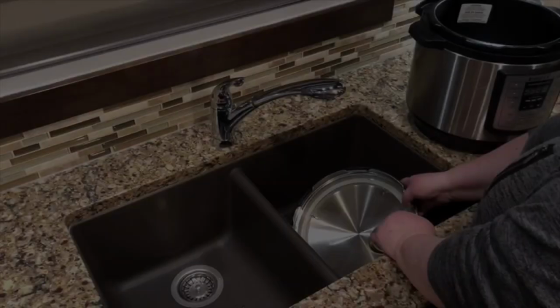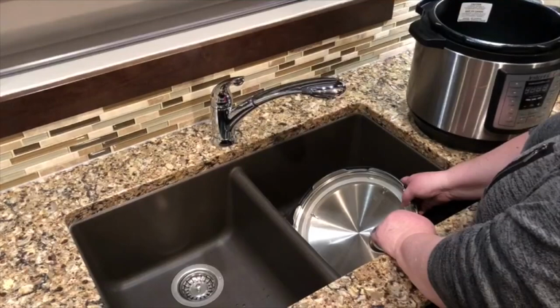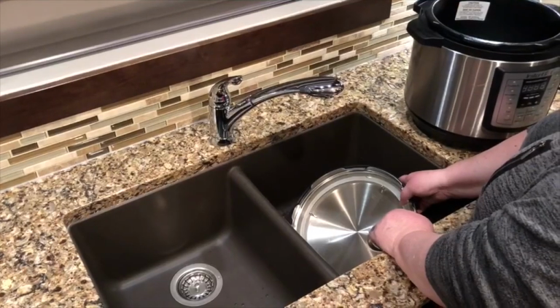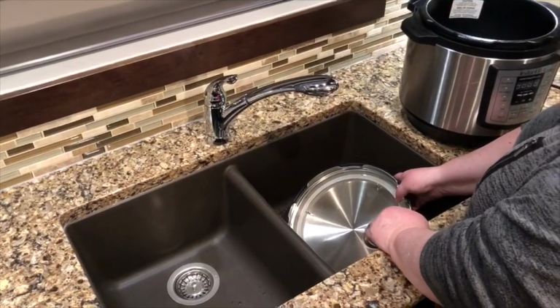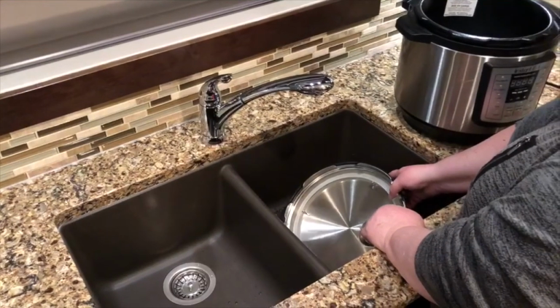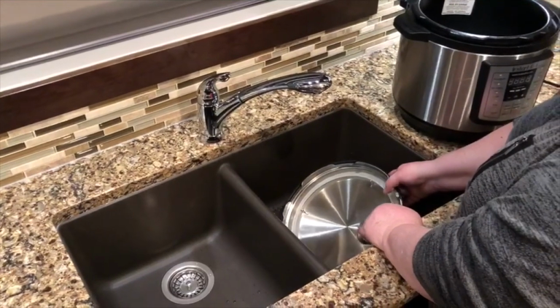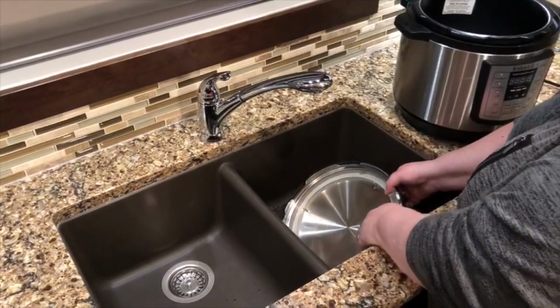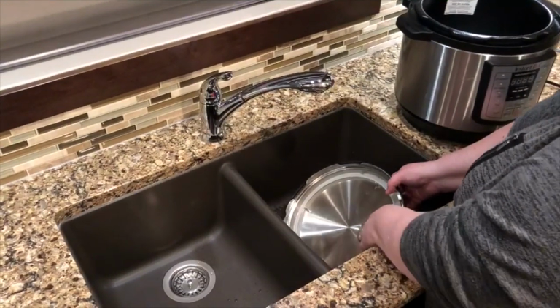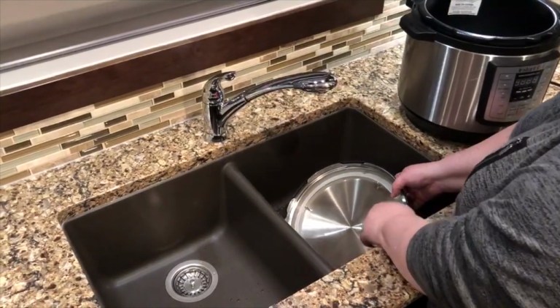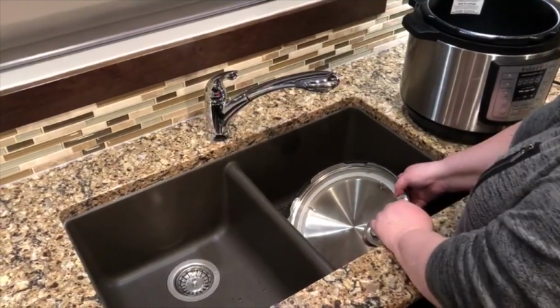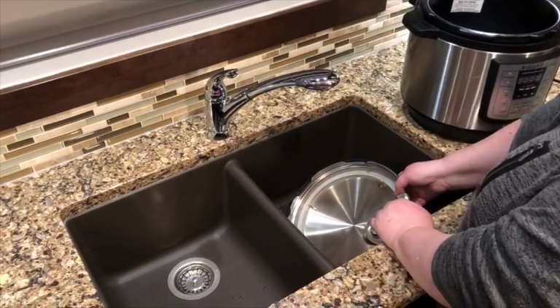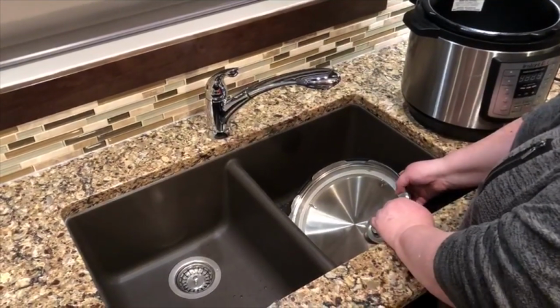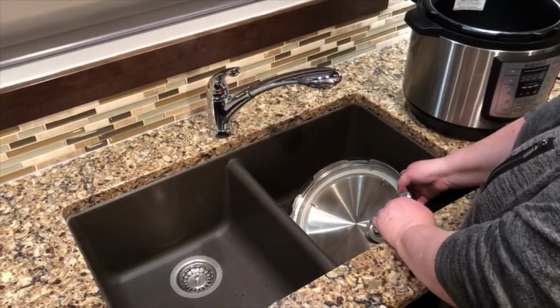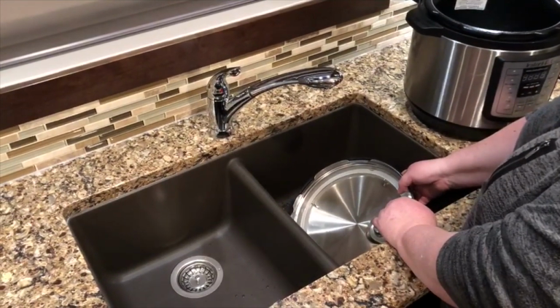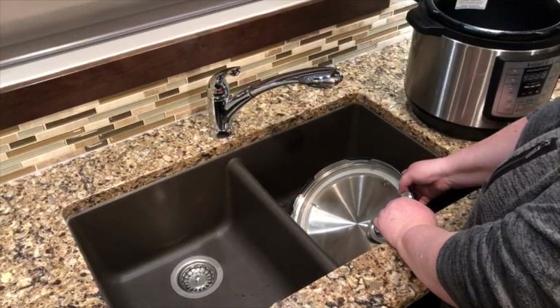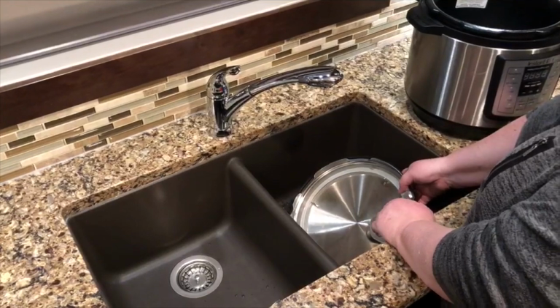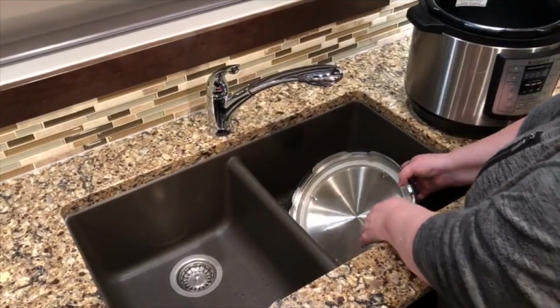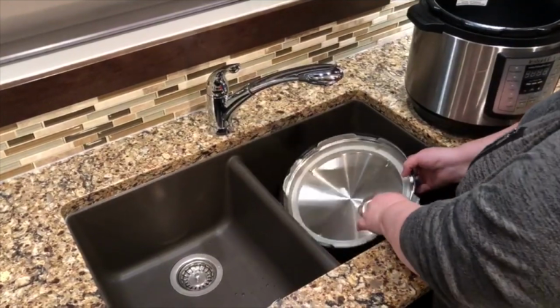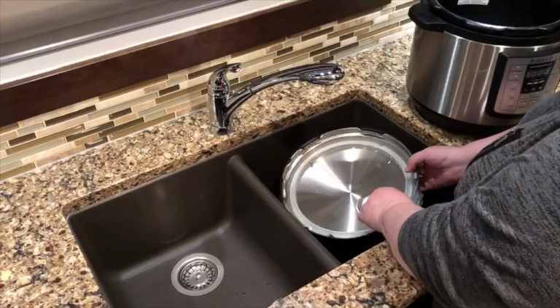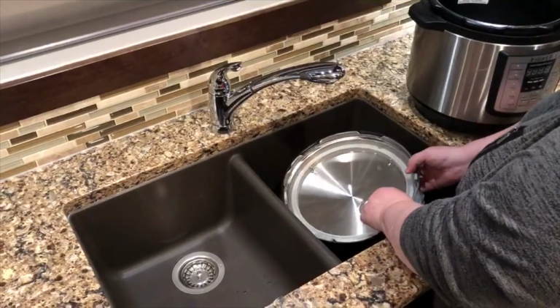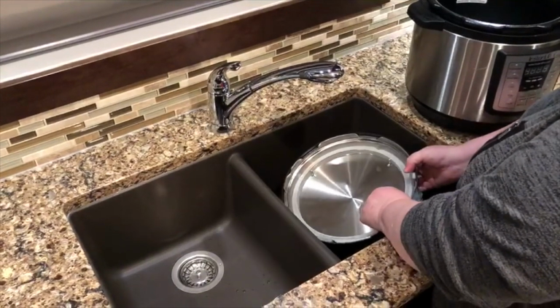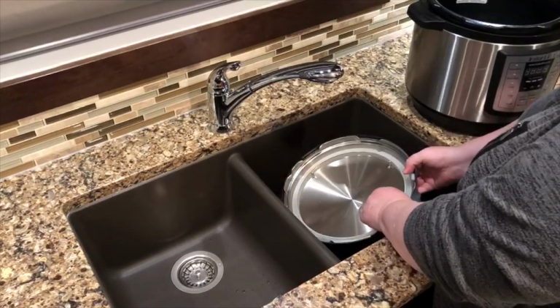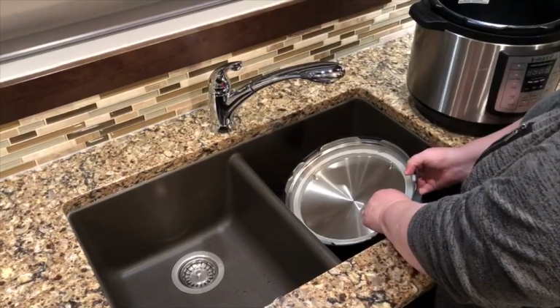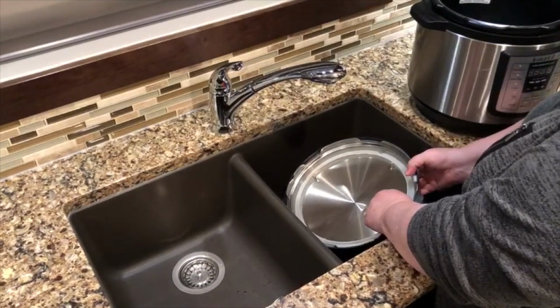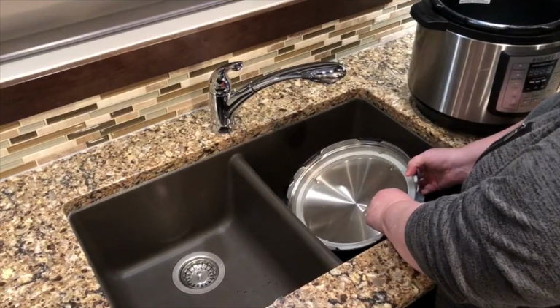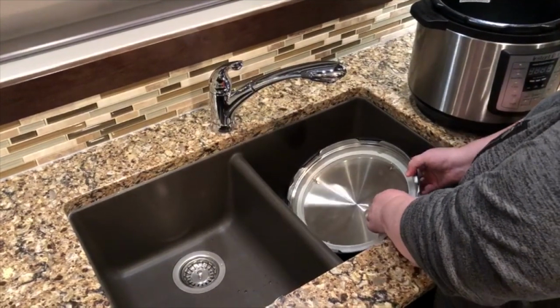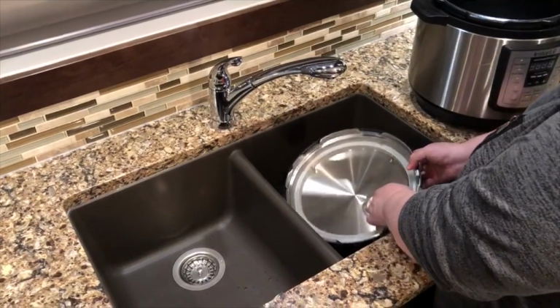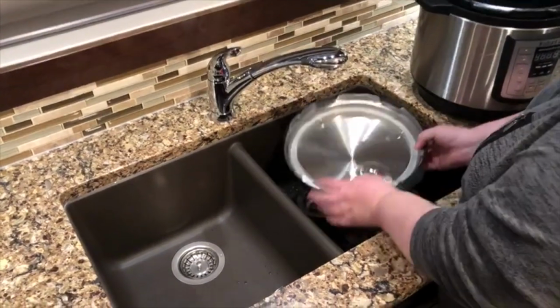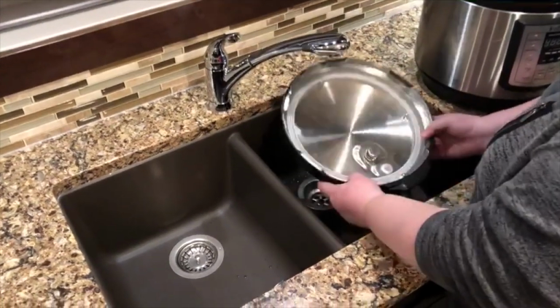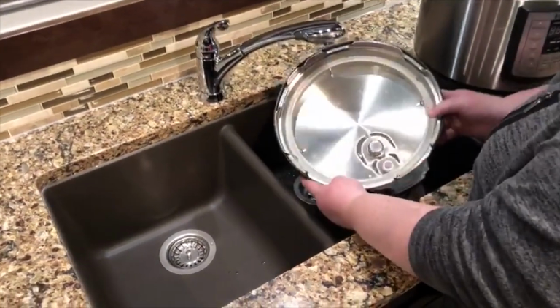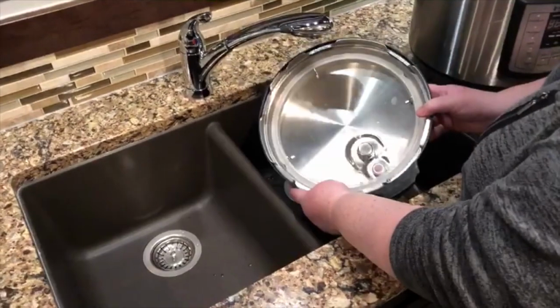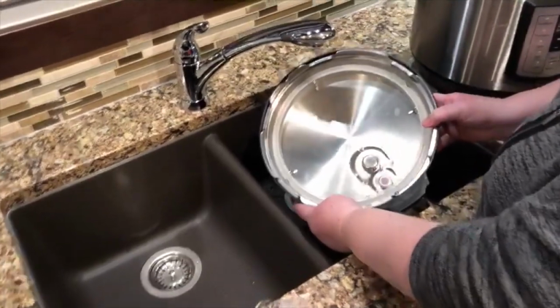Hi, it's Denise. I just wanted to do a quick video on how to clean the Instant Pot. A lot of people don't realize how much stuff comes apart on these. This is the Instant Pot lid.